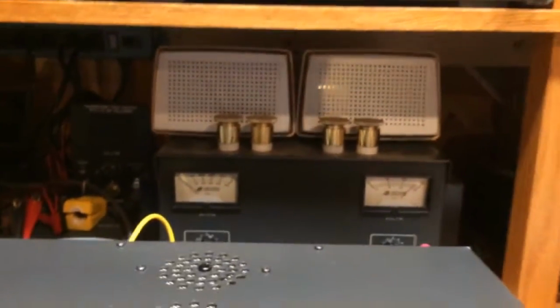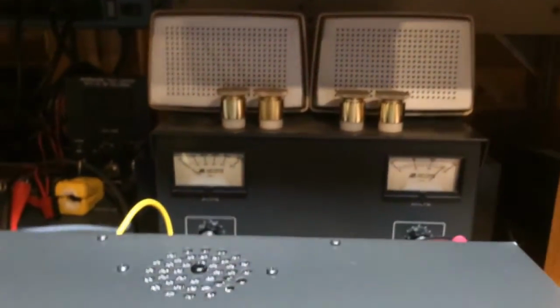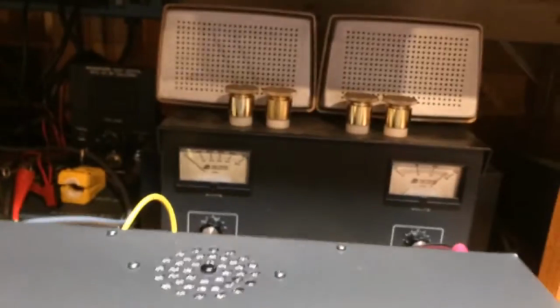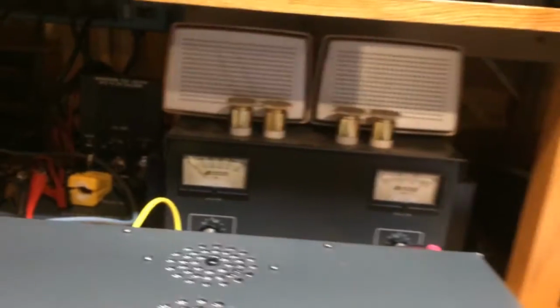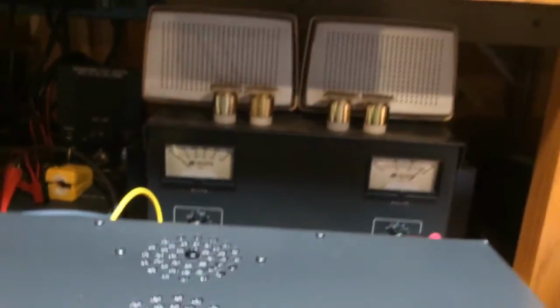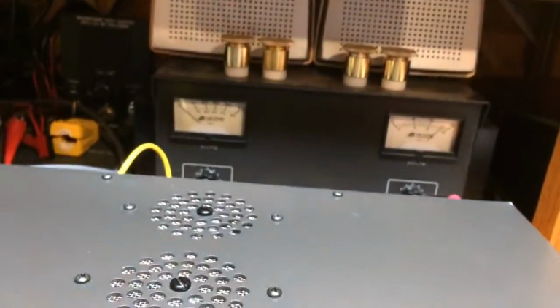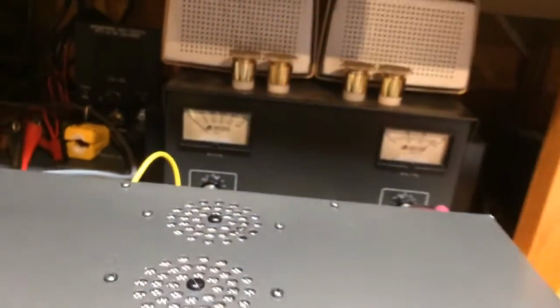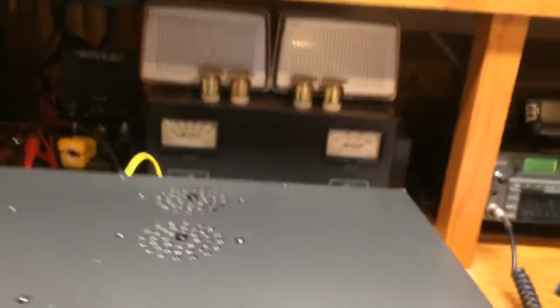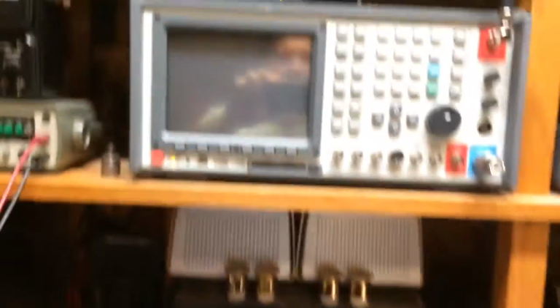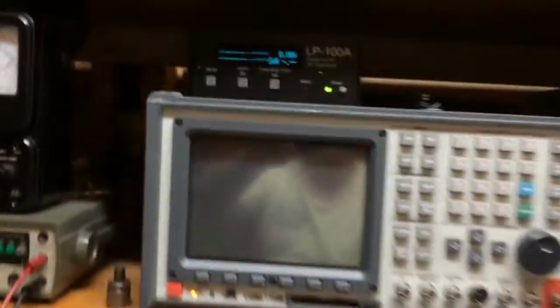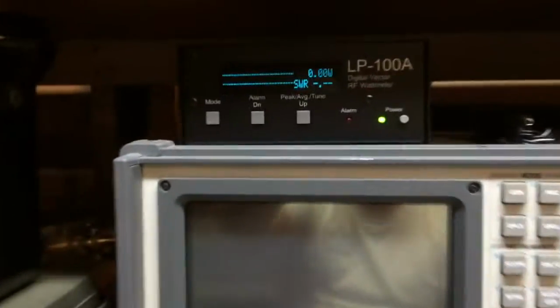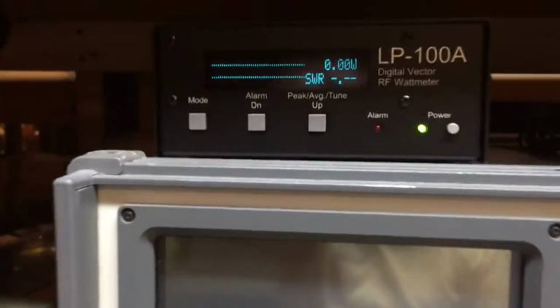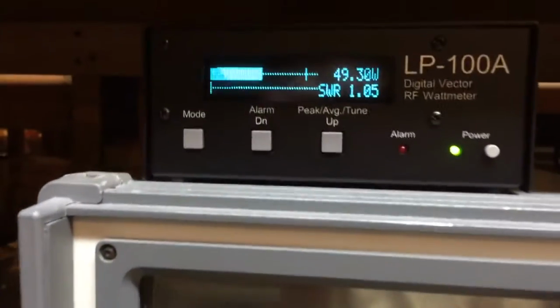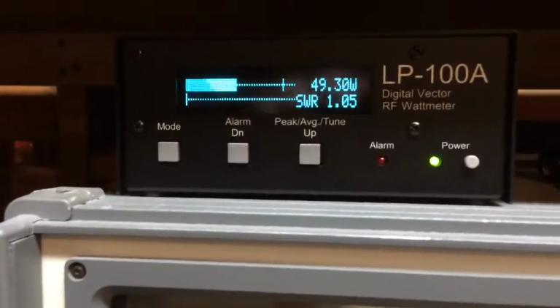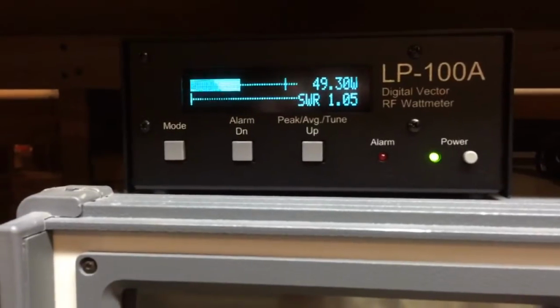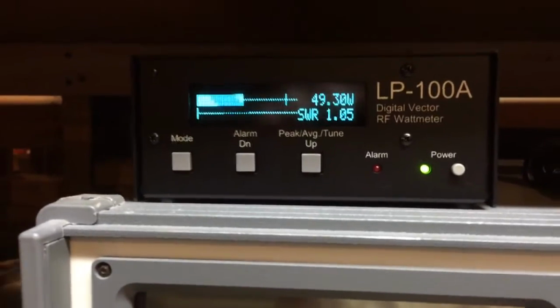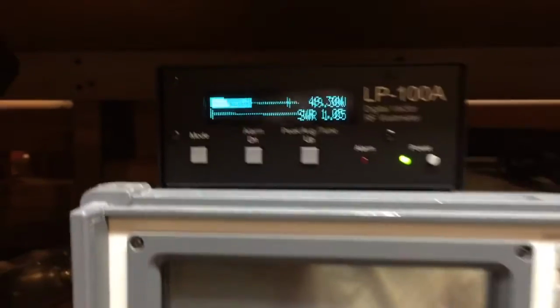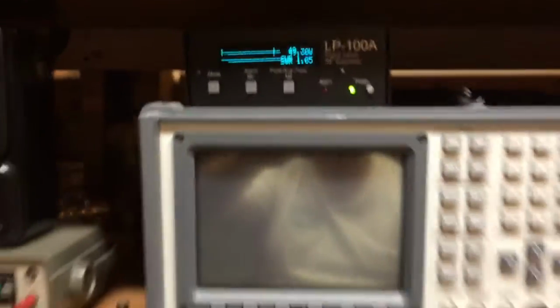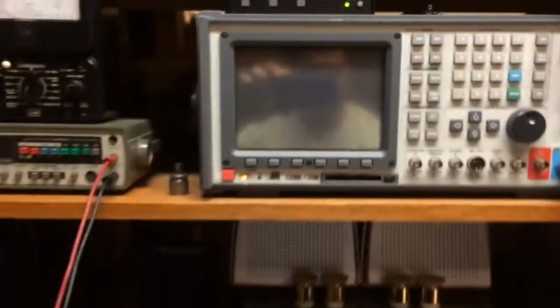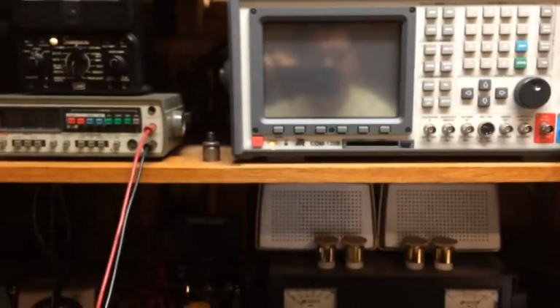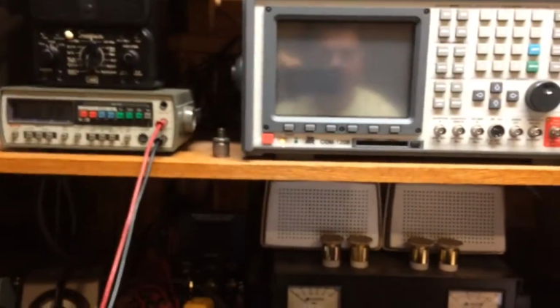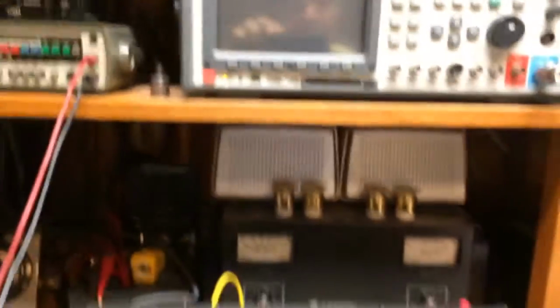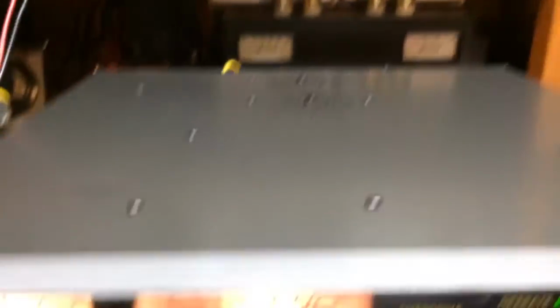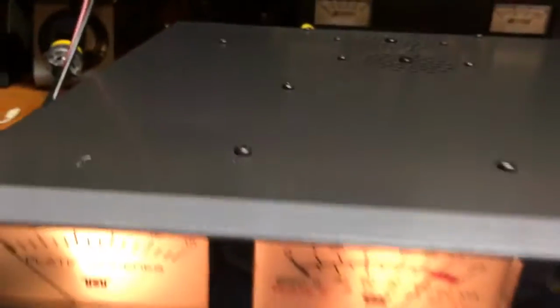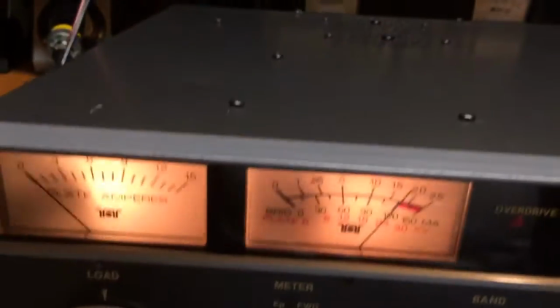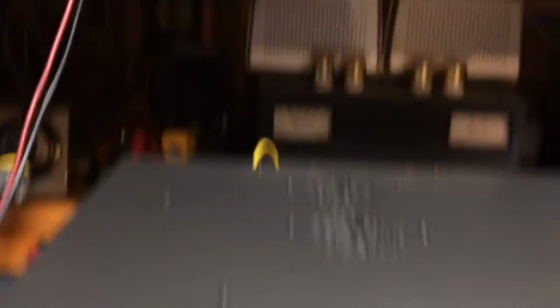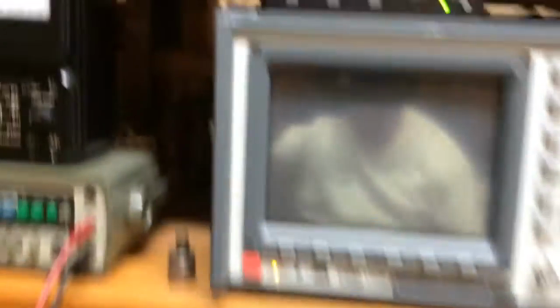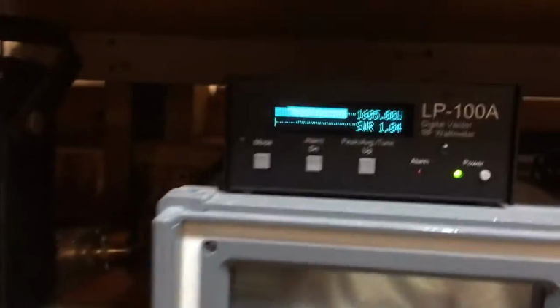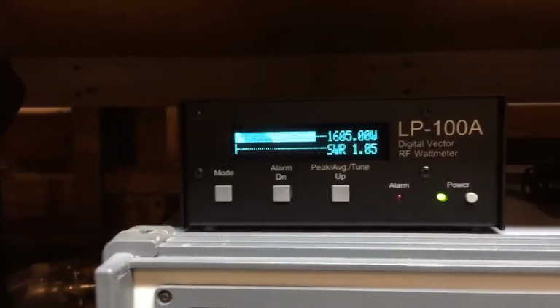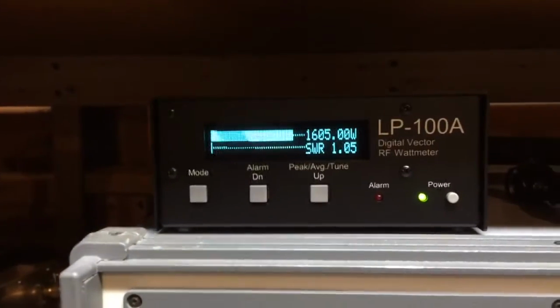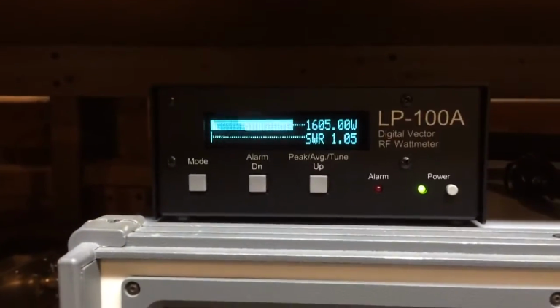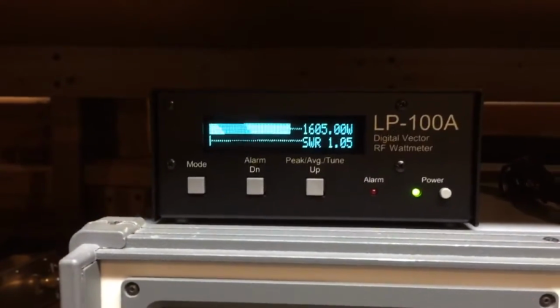Go to carrier mode here. 49 watts of drive power. Queue the amplifier here — 1600 watts output.